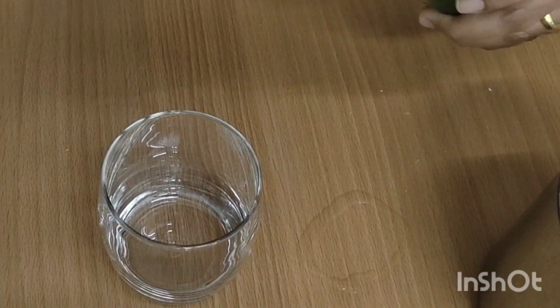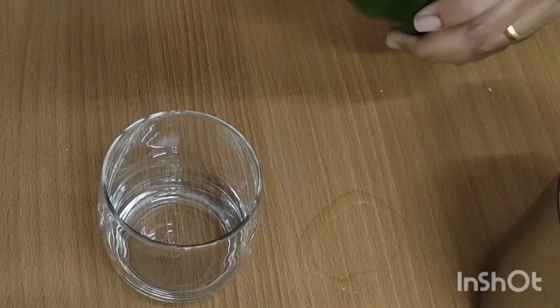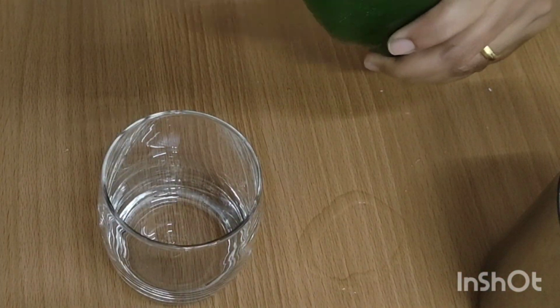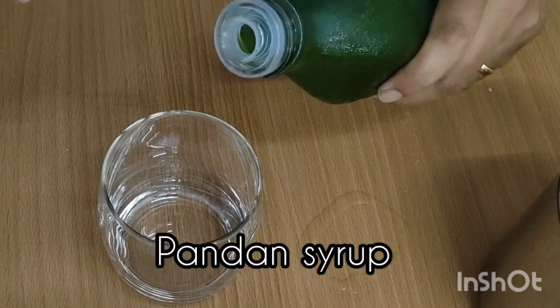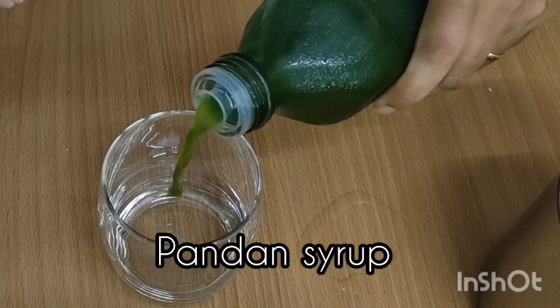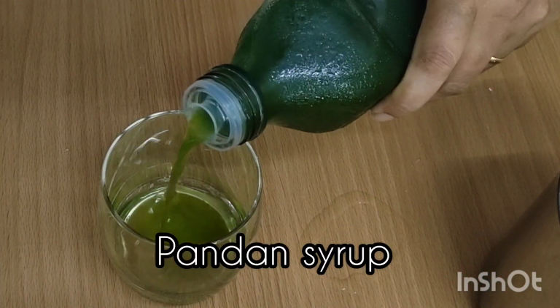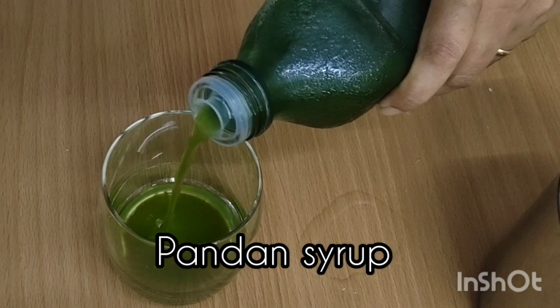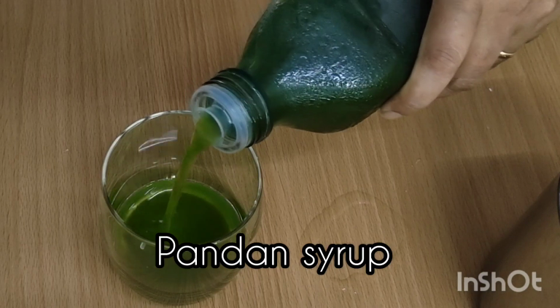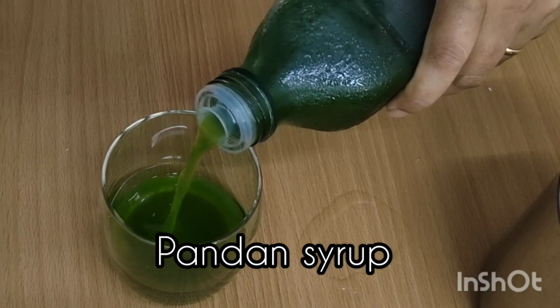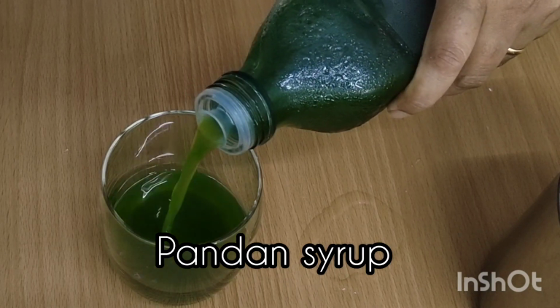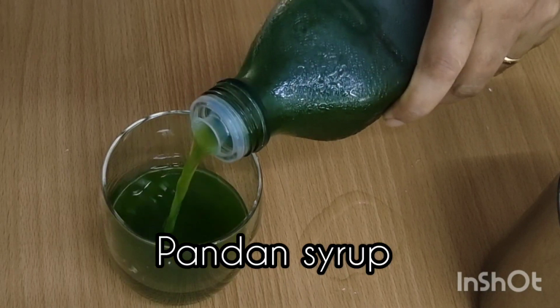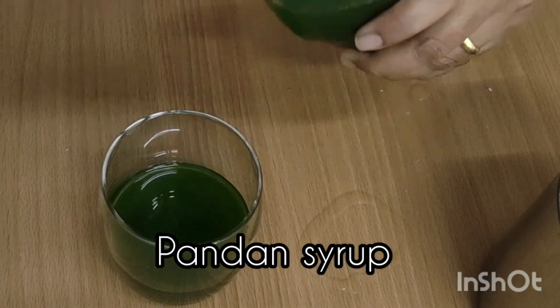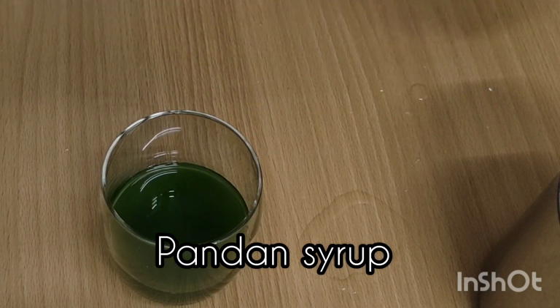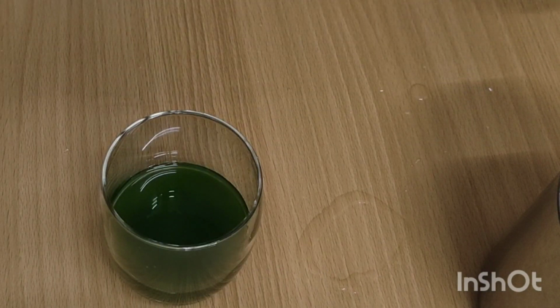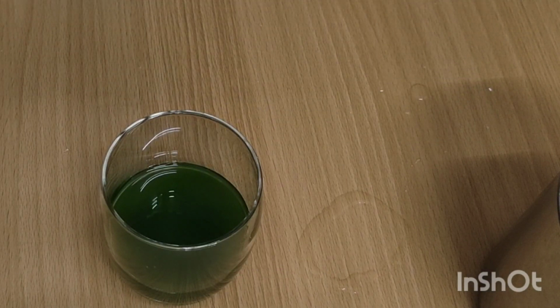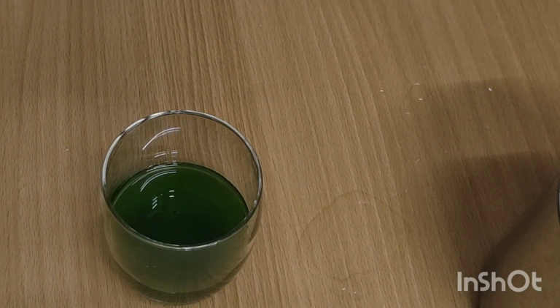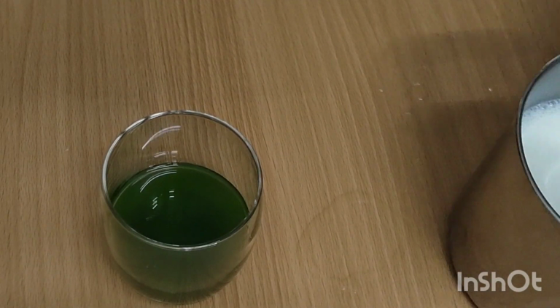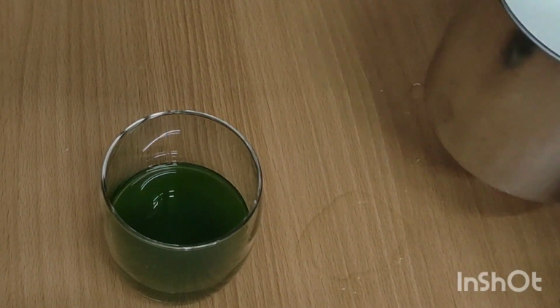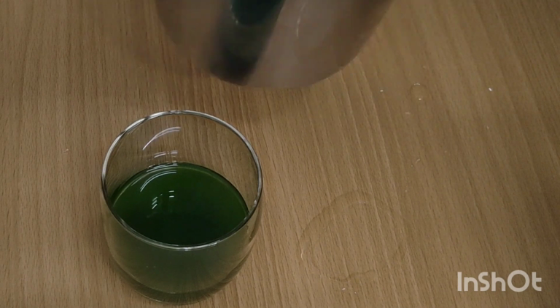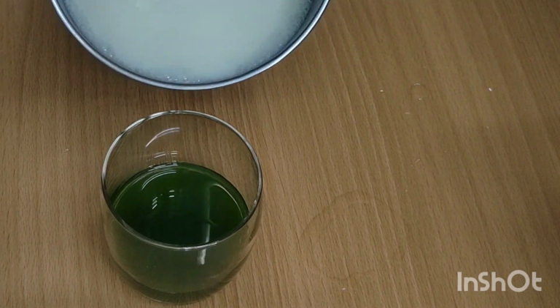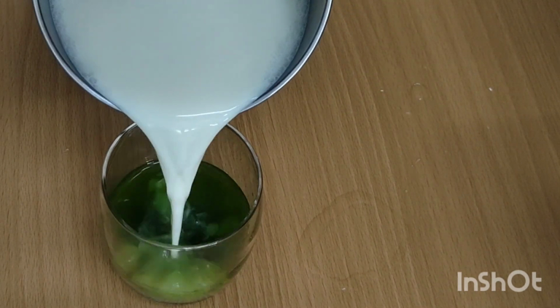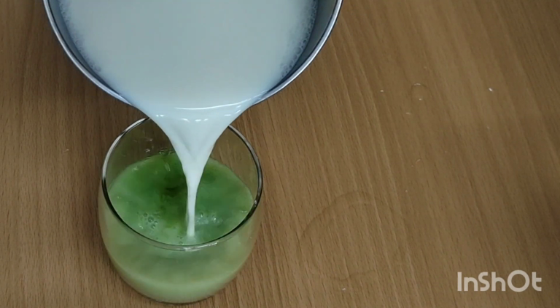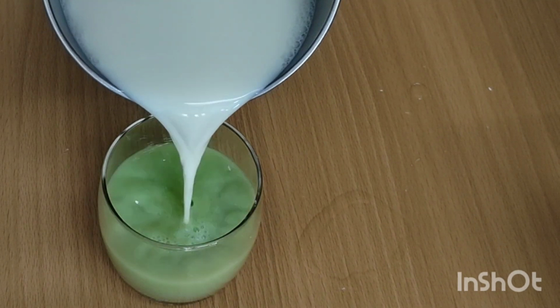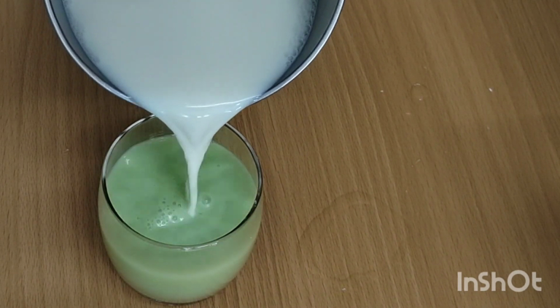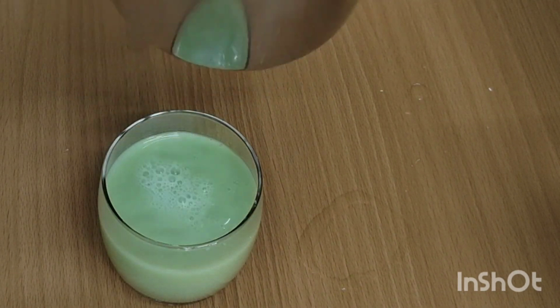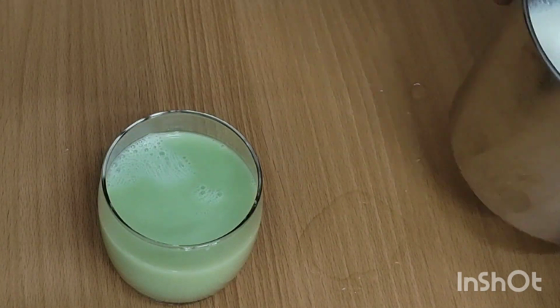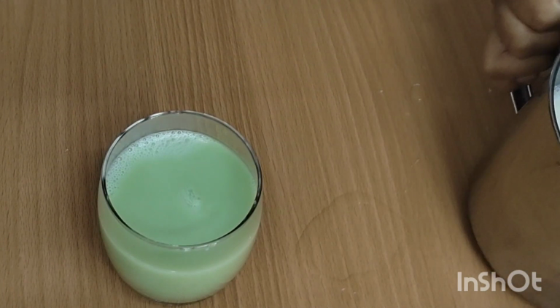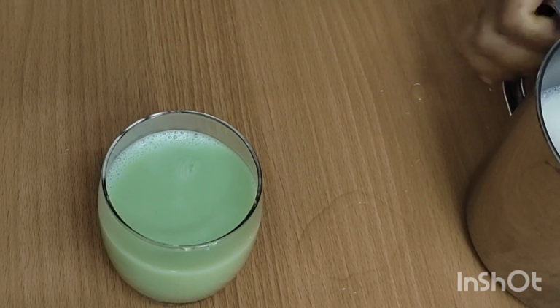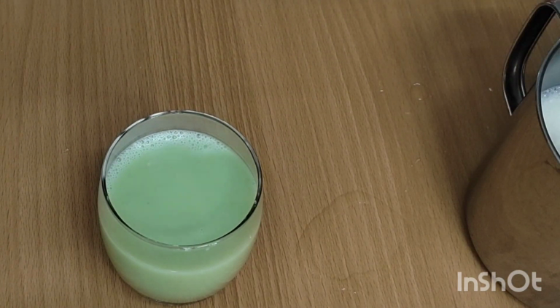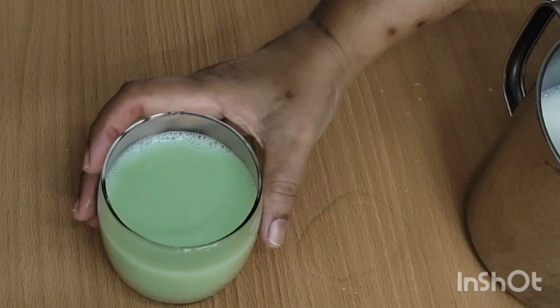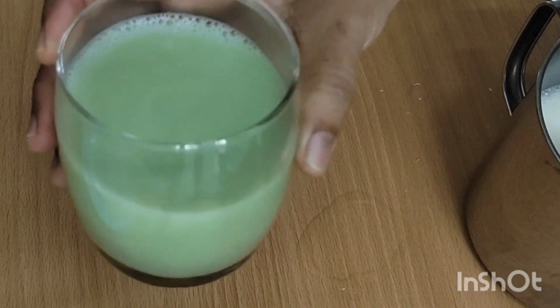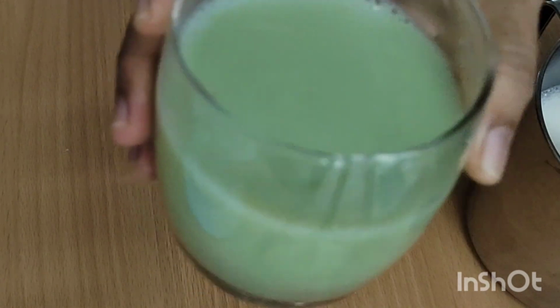The next flavor is pandan syrup that she had made in a previous video. This is already sweetened and it's simply a matter of mixing soy milk with some of the pandan syrup she had previously made. Delicious.